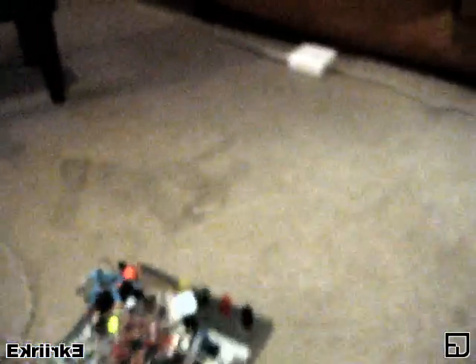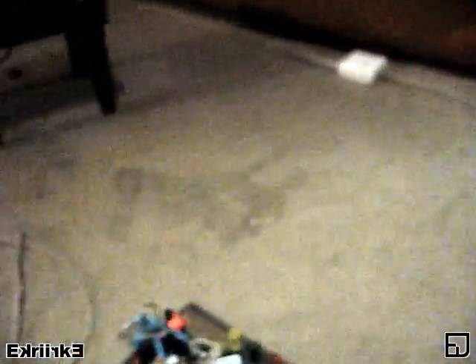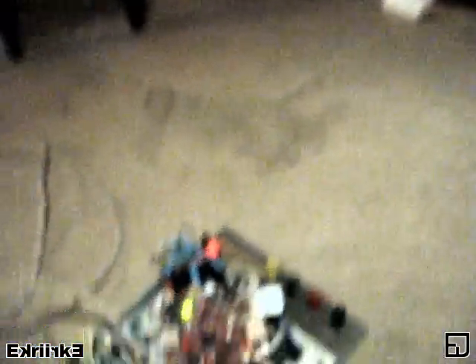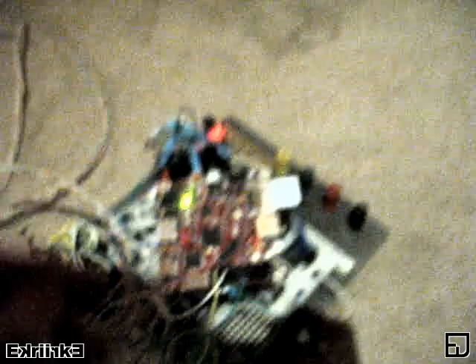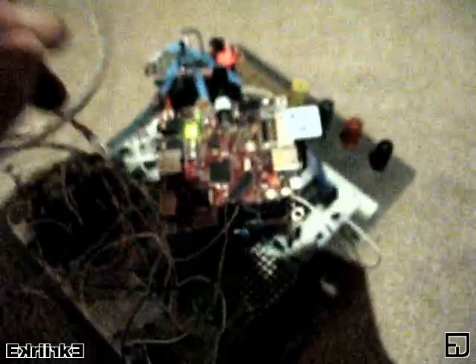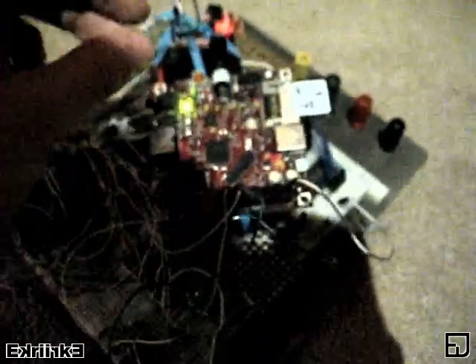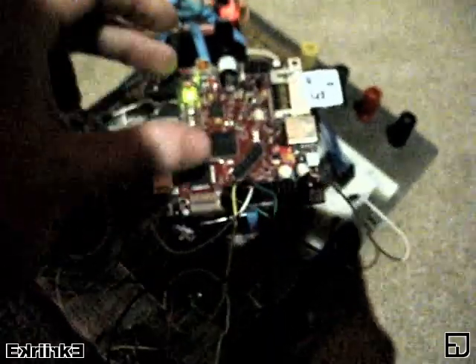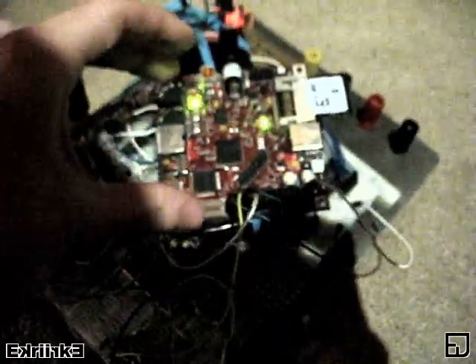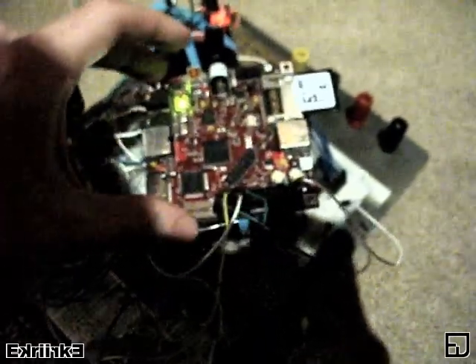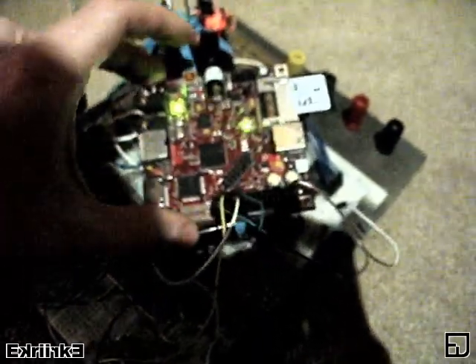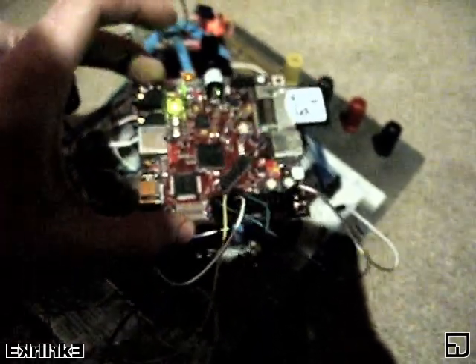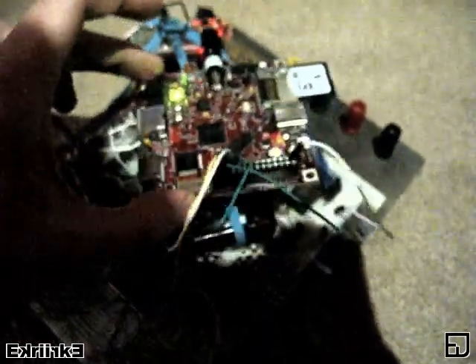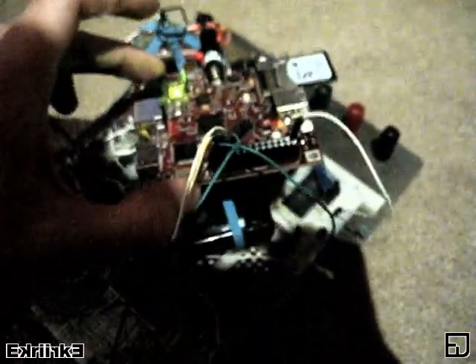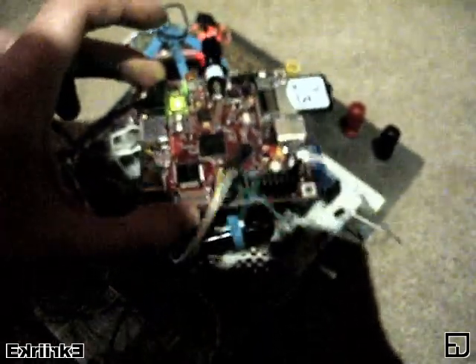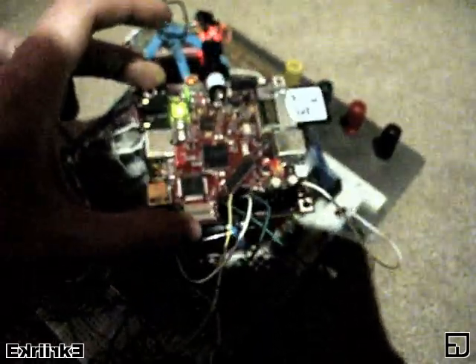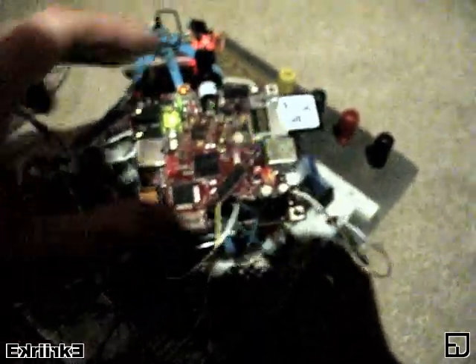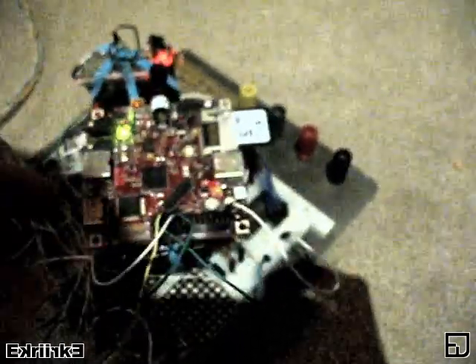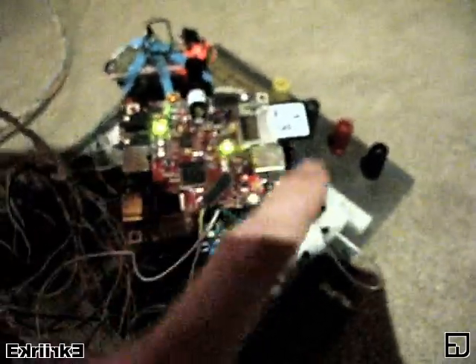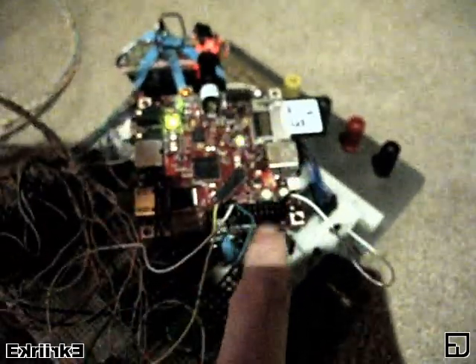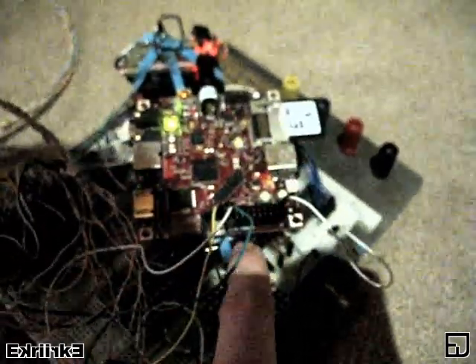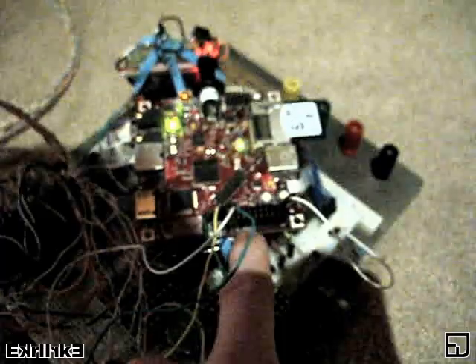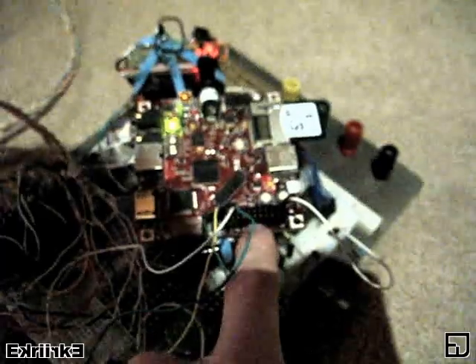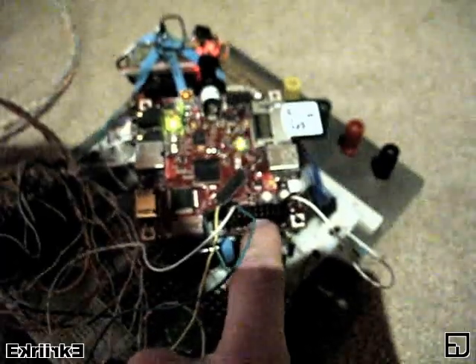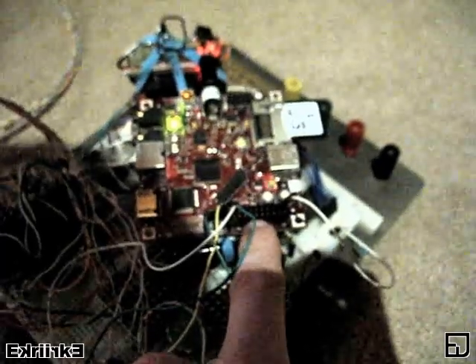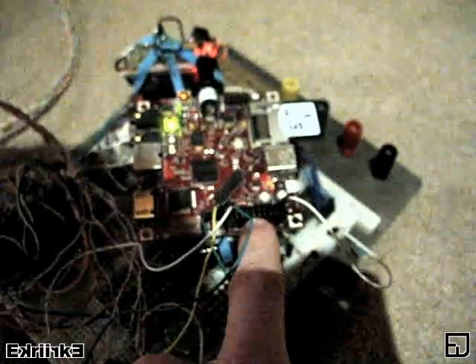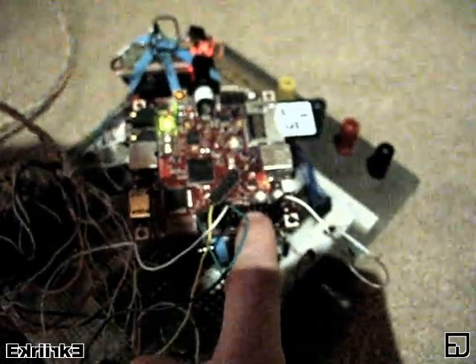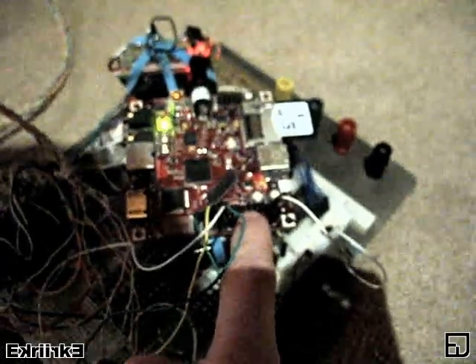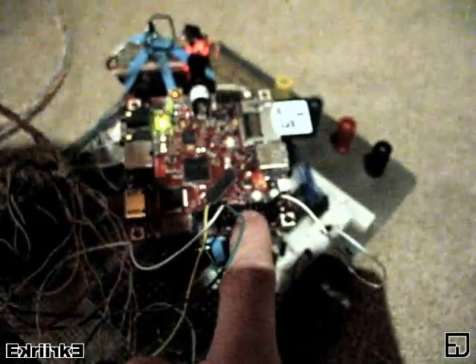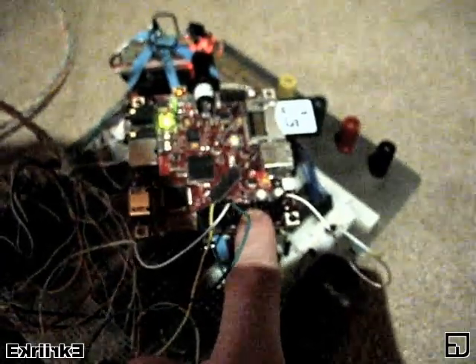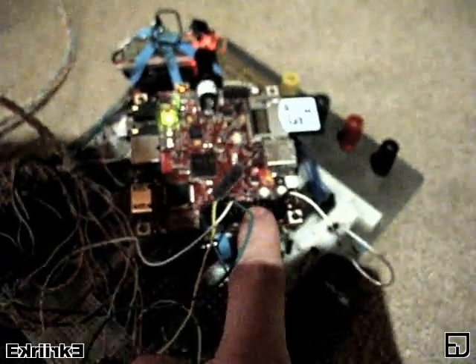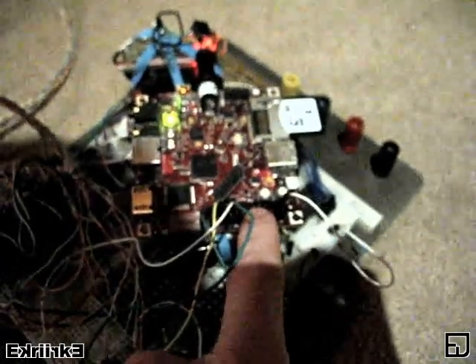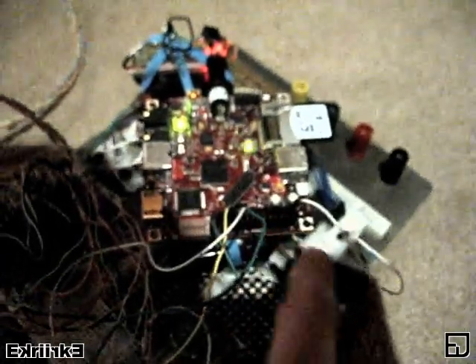No wires. It's all running straight off of this Beagle board. The GPIO took a while to override on the newer kernel, but I managed it.